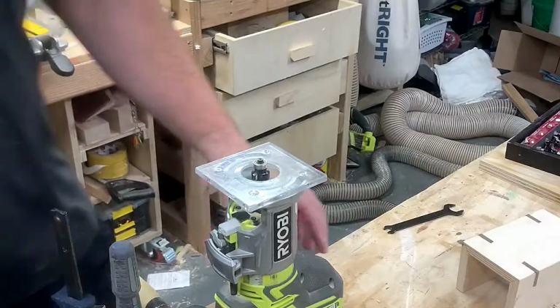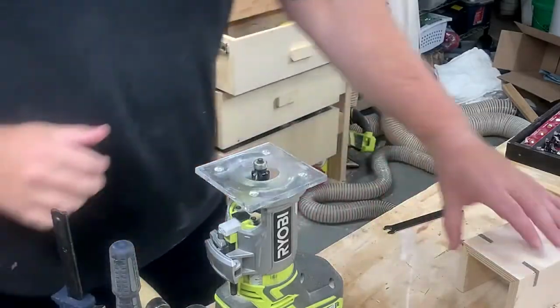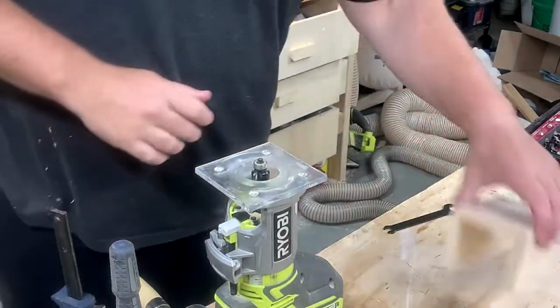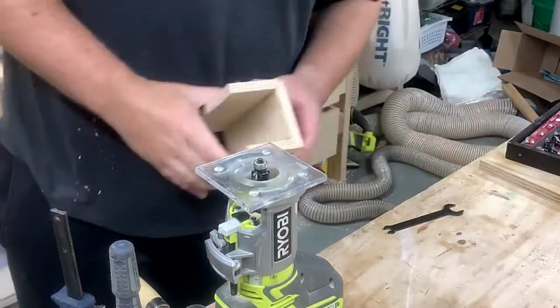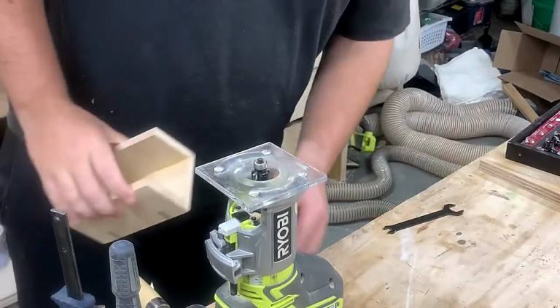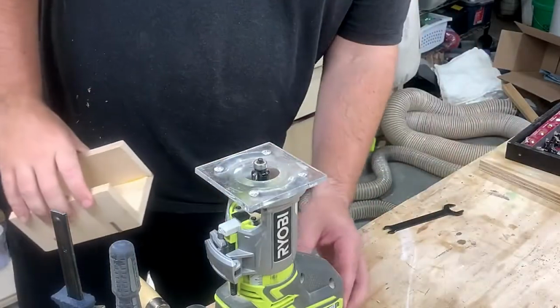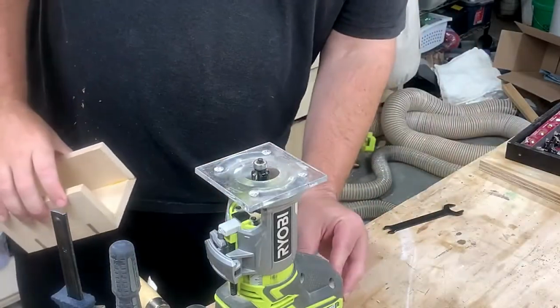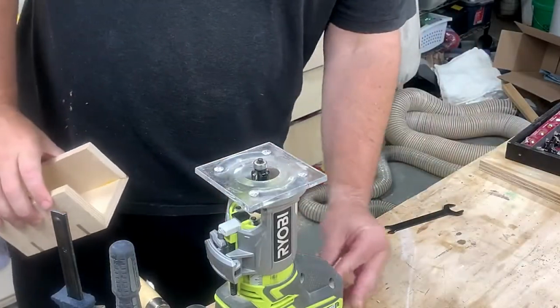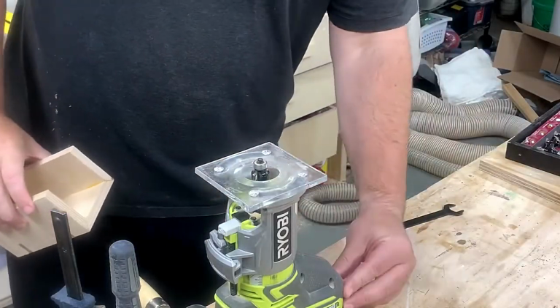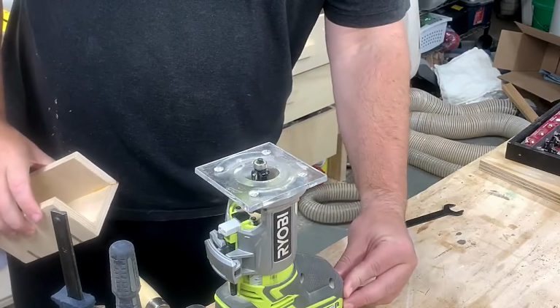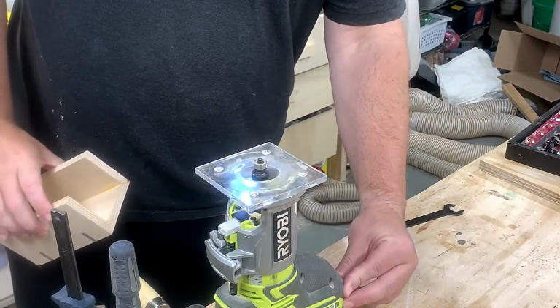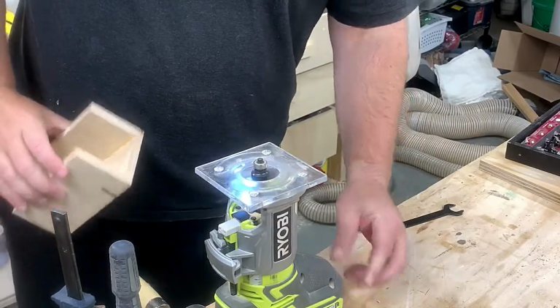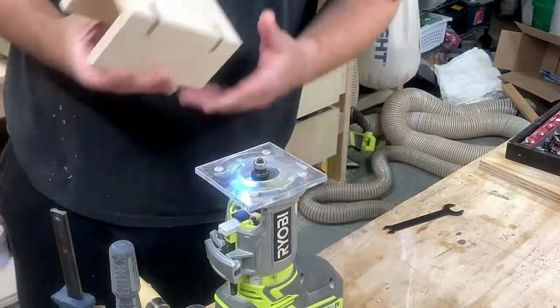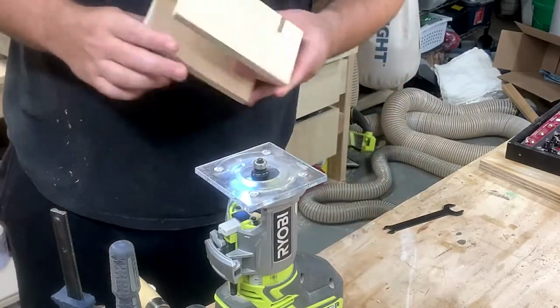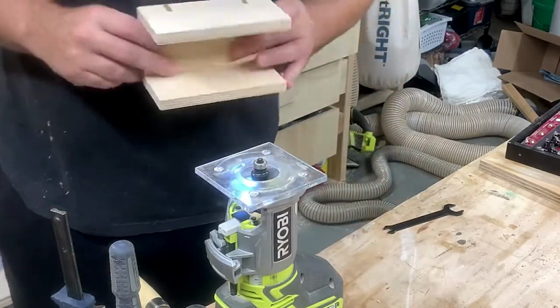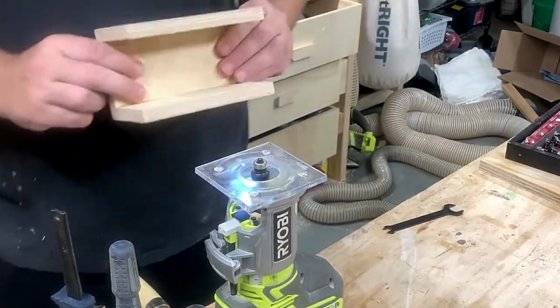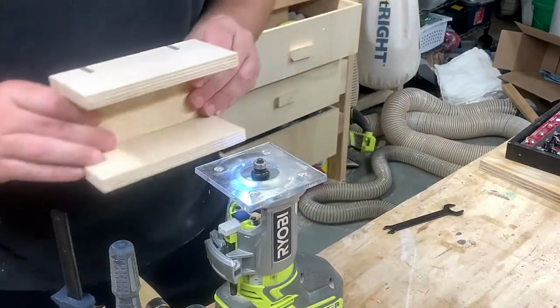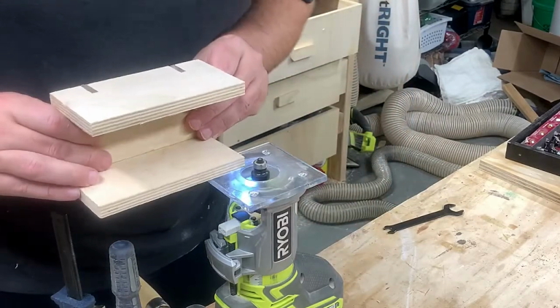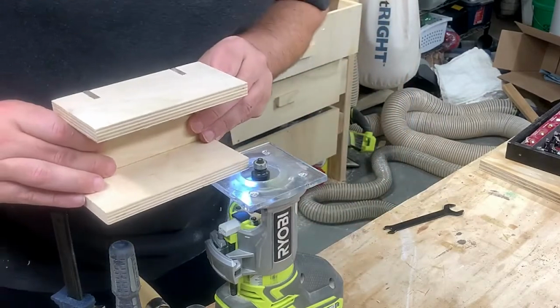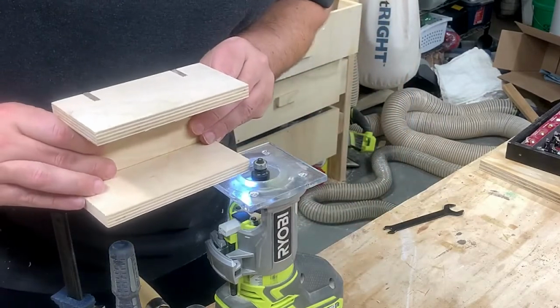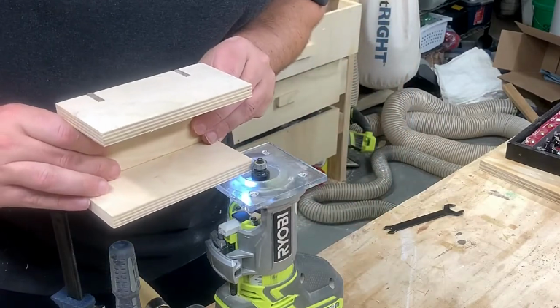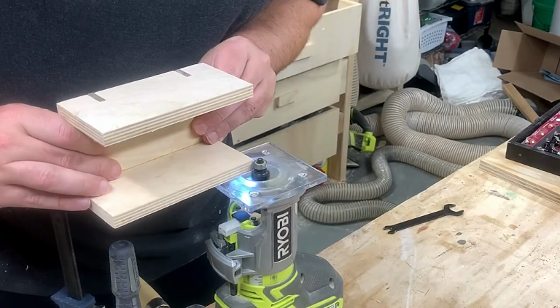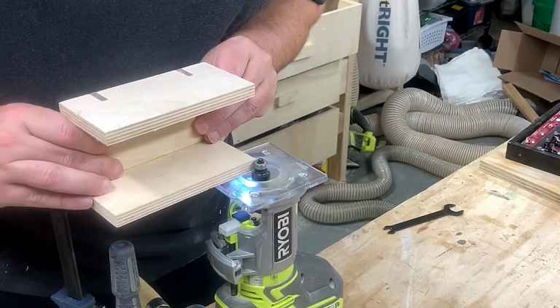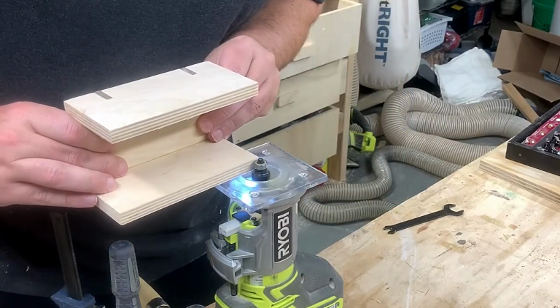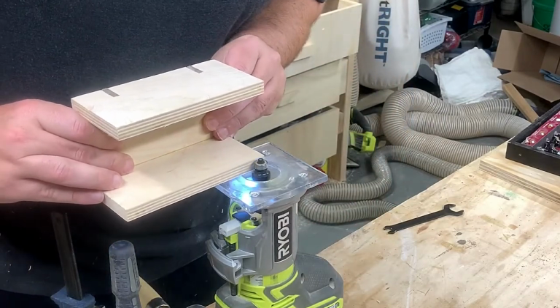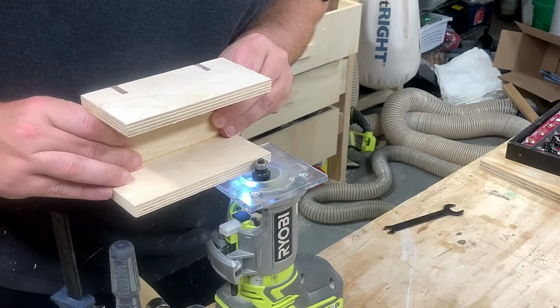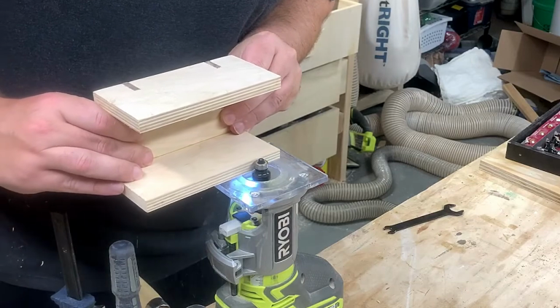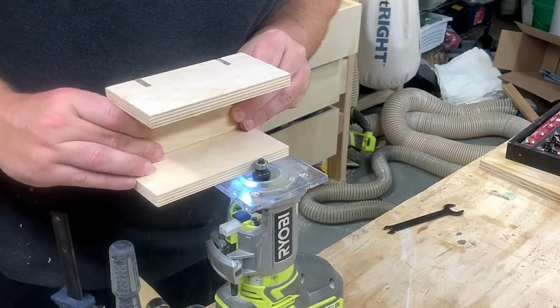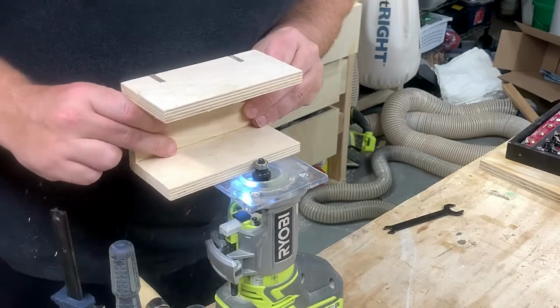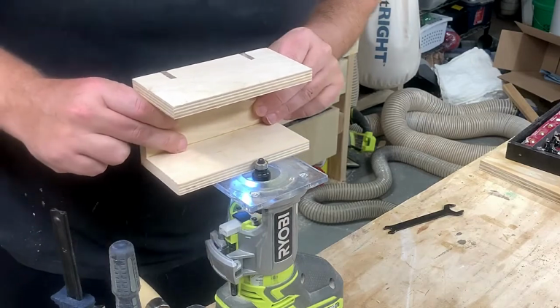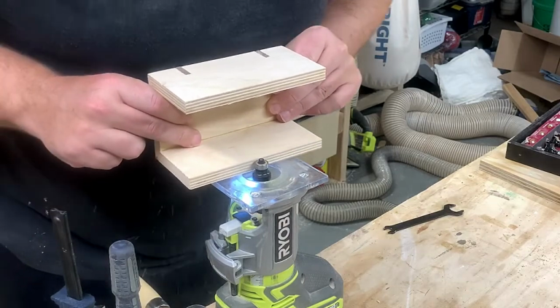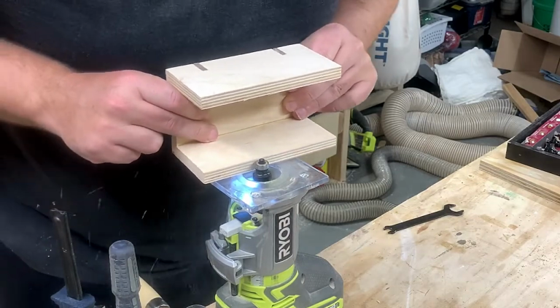My large router was set up for something else and I didn't feel like putting it back in the router table, so I clamped my compact router to my work table to give all the sides an 1/8-inch roundover.